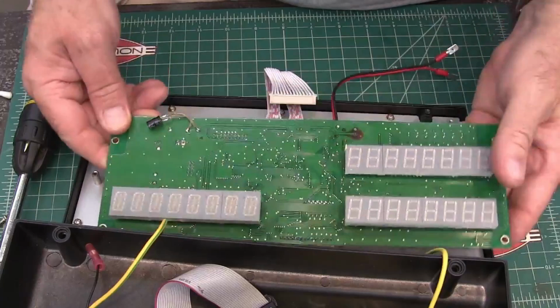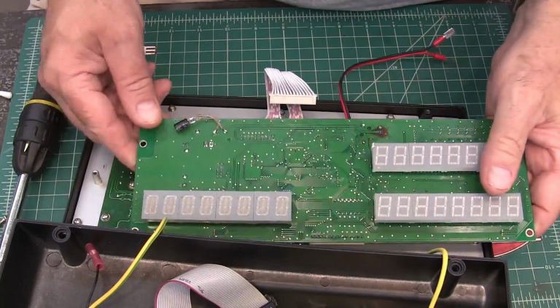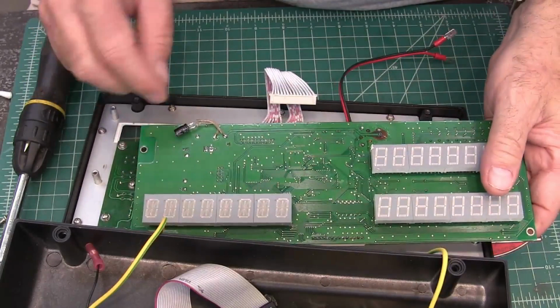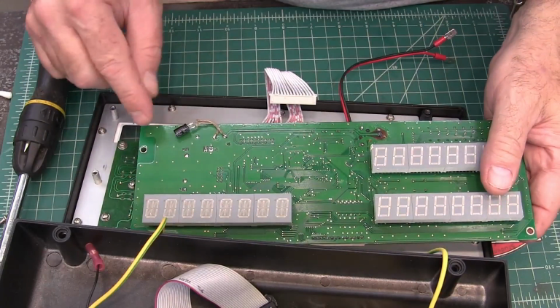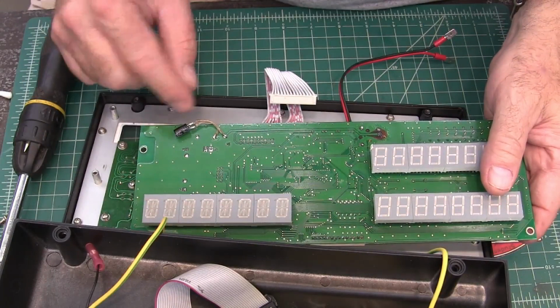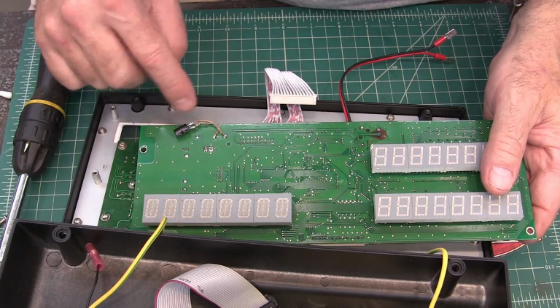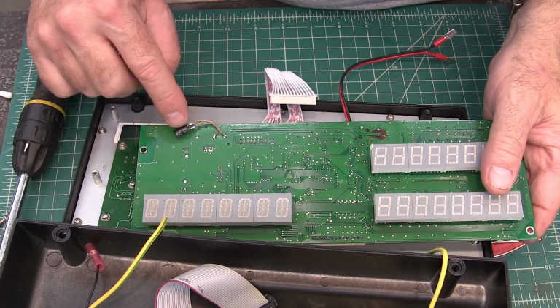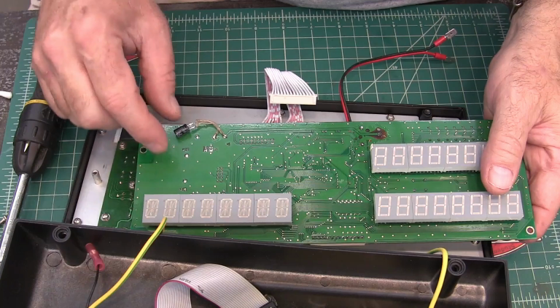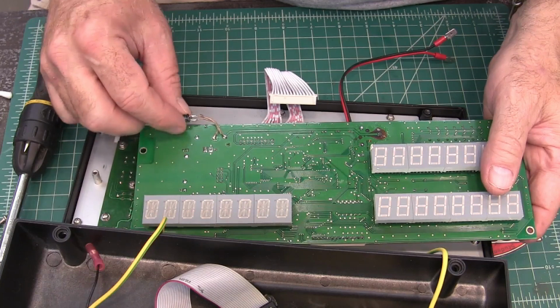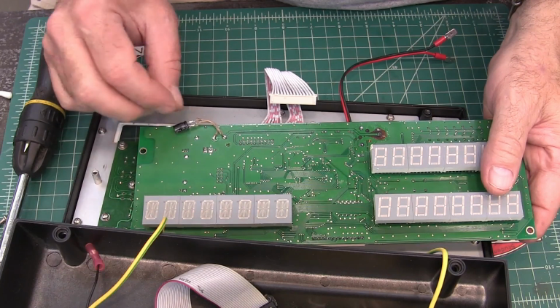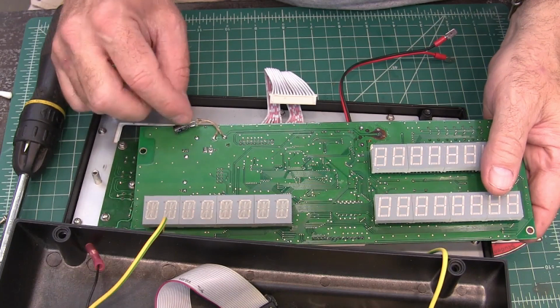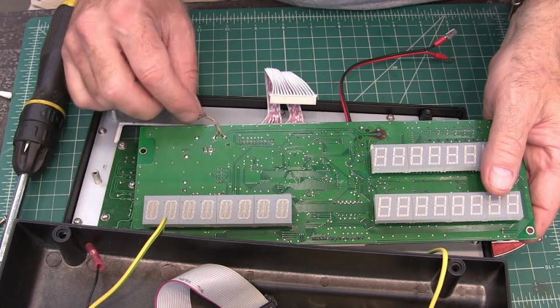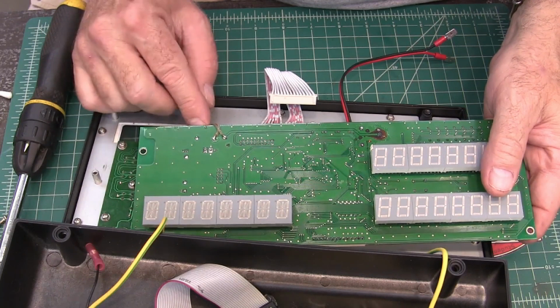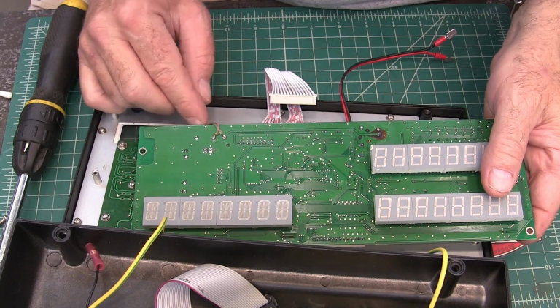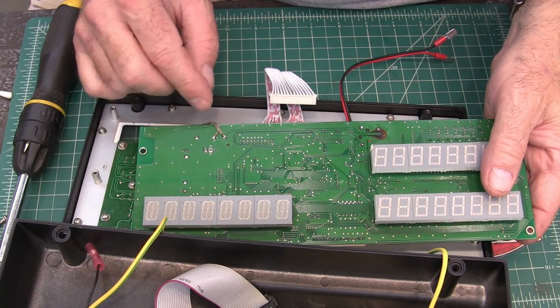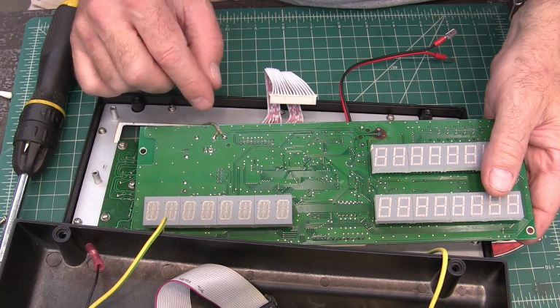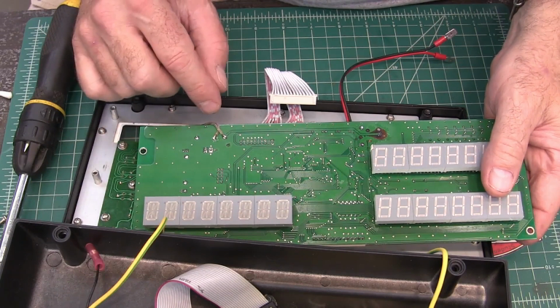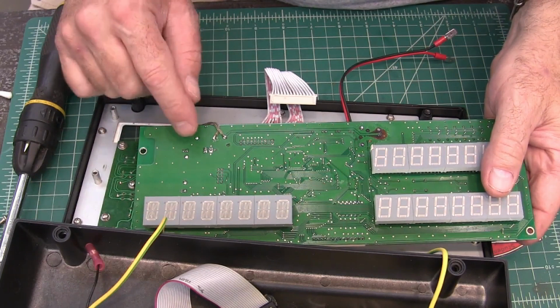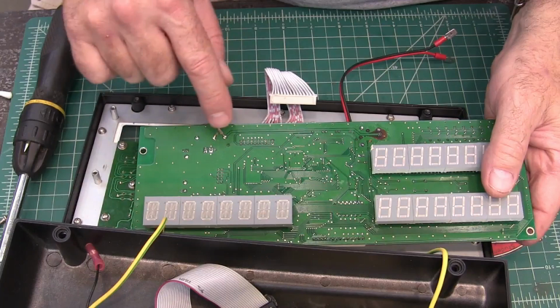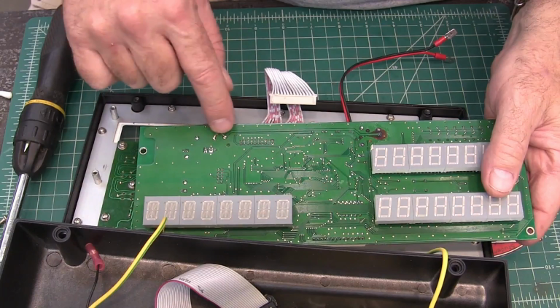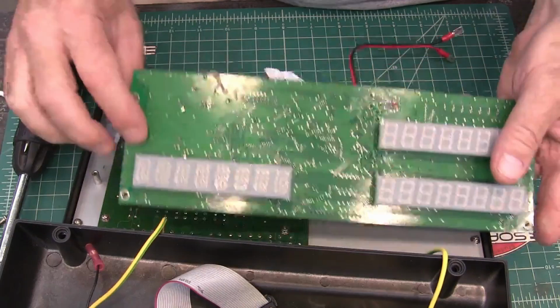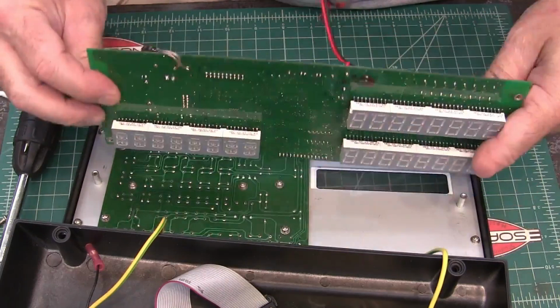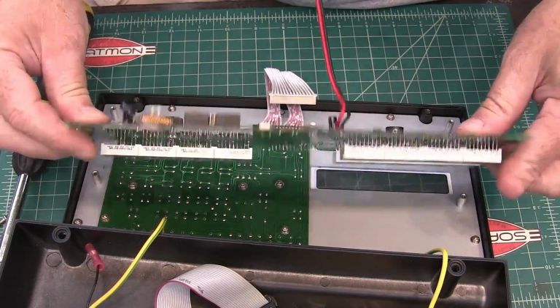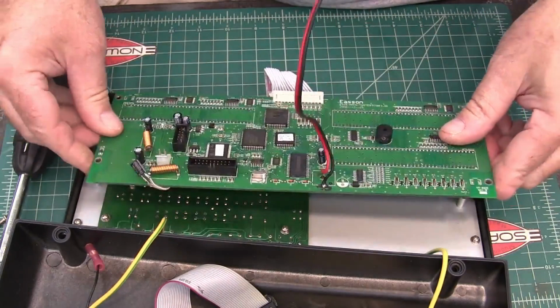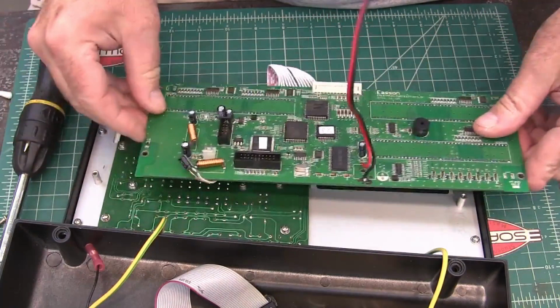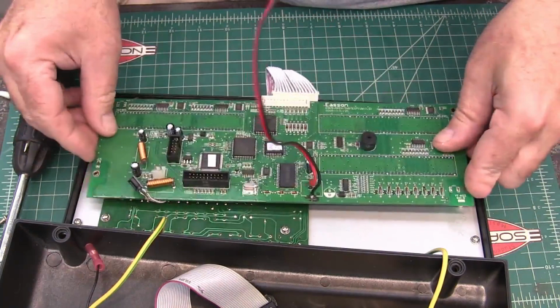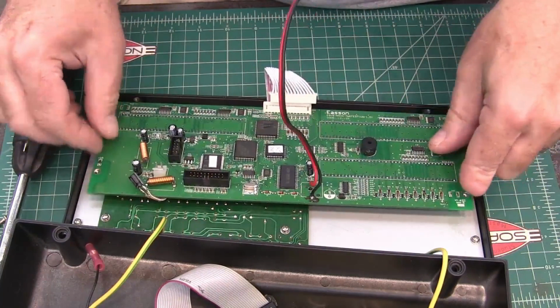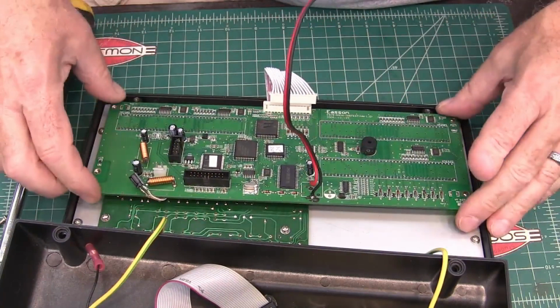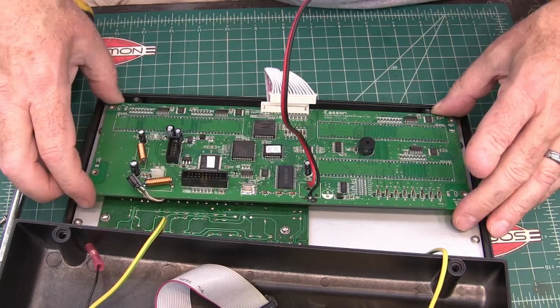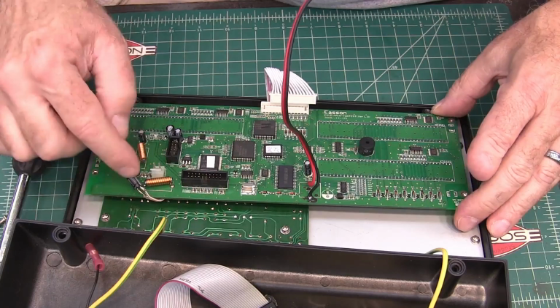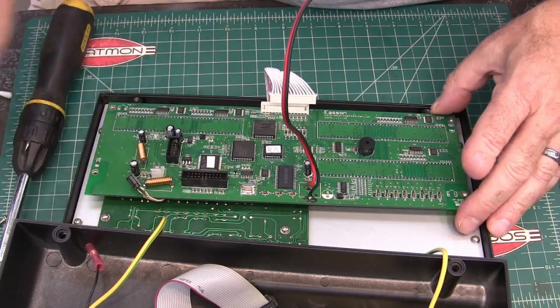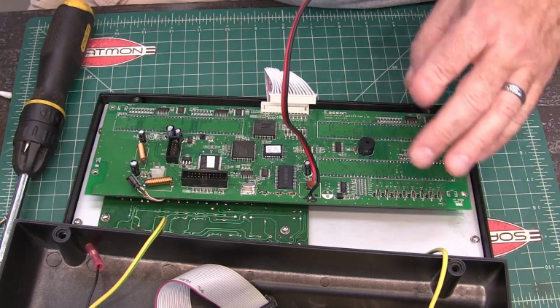Before I put my board back in, here is my capacitor. I want to move it to the other side of this board, and this is where I soldered it in. I'm going to flip it down like that. Here's my capacitor again.